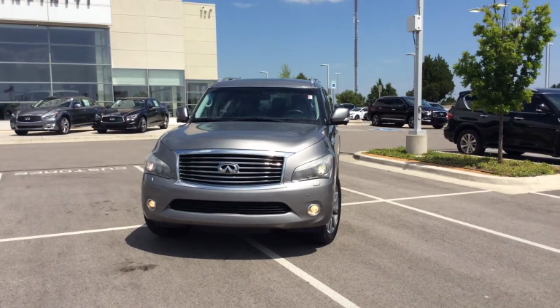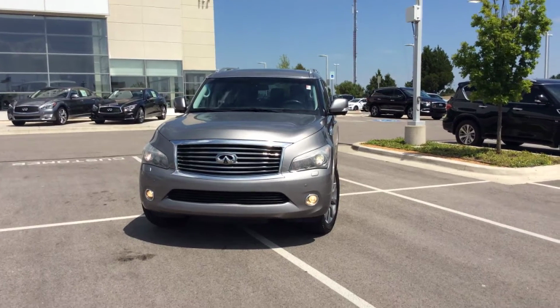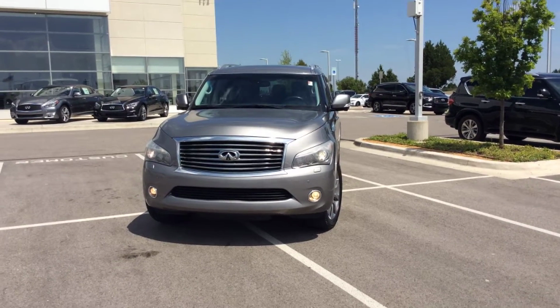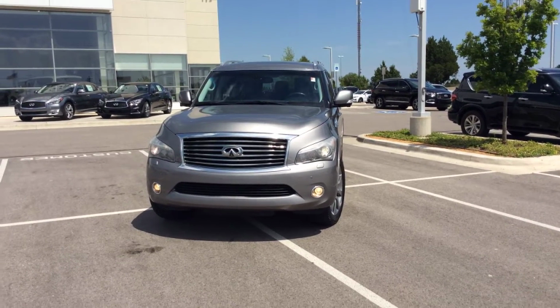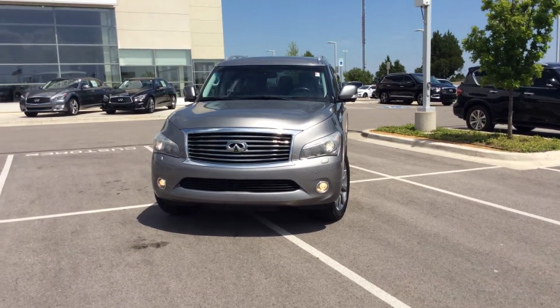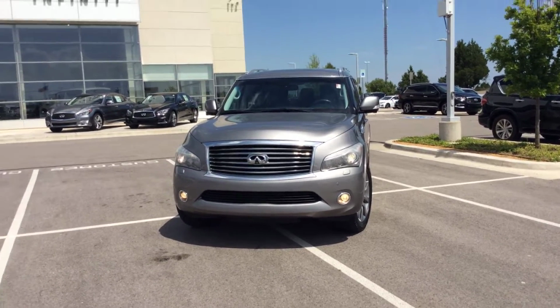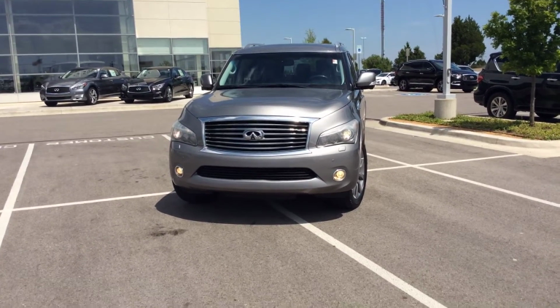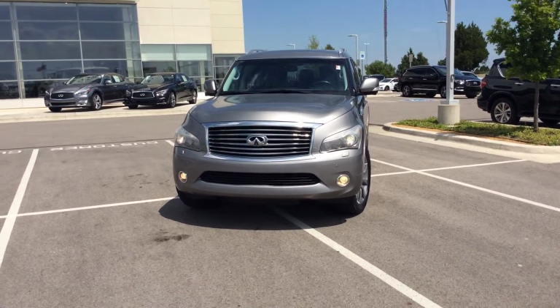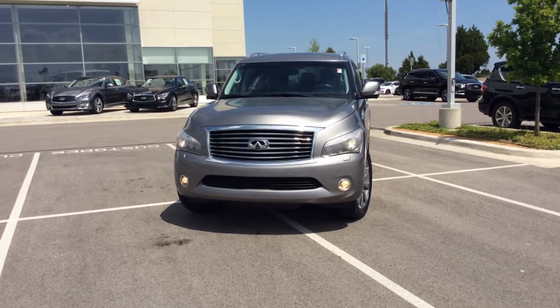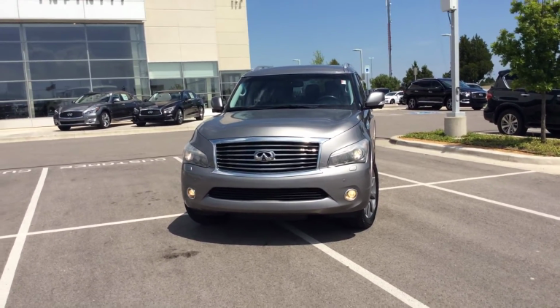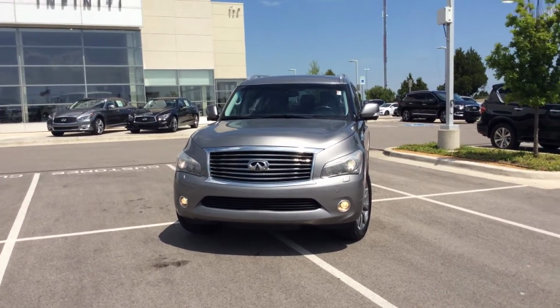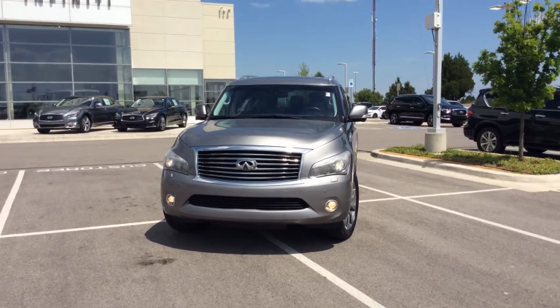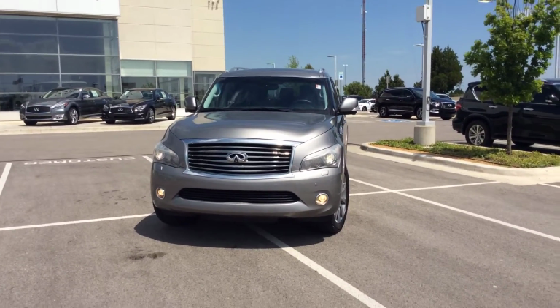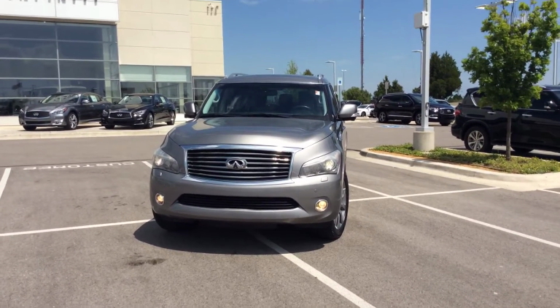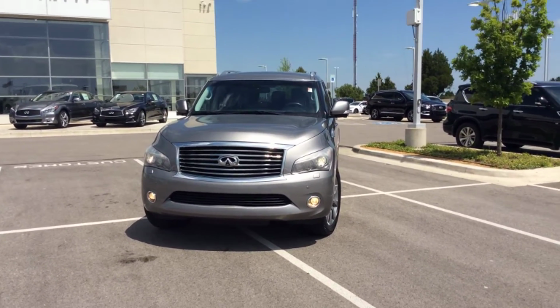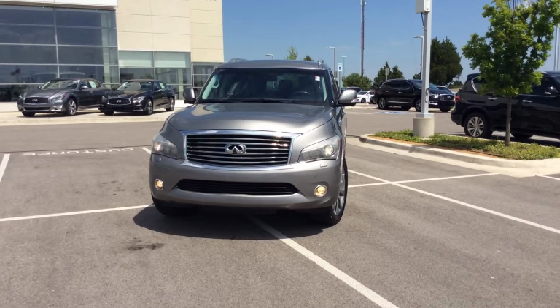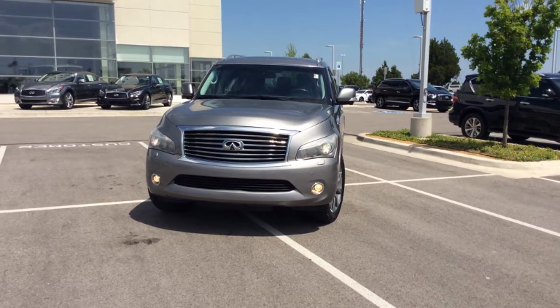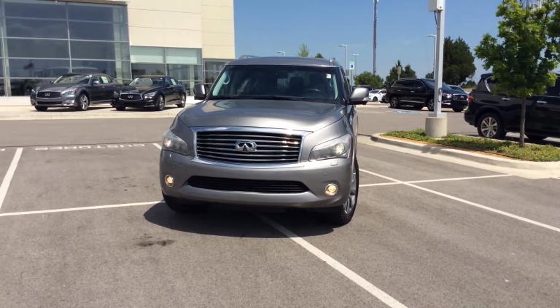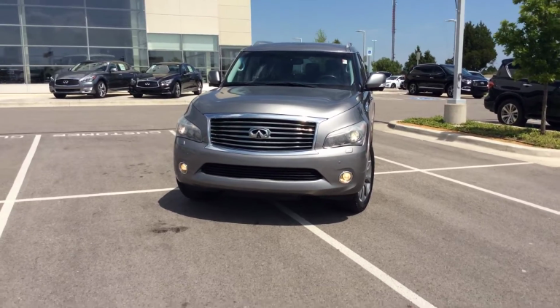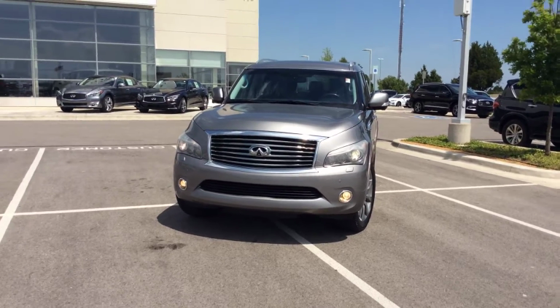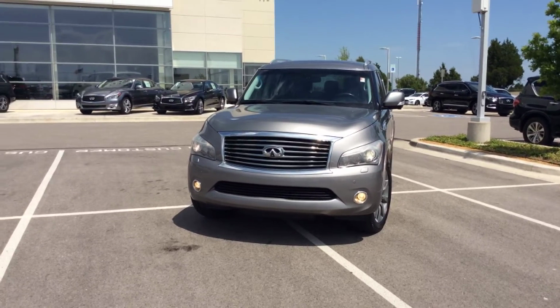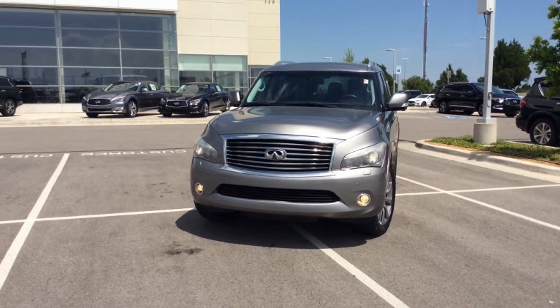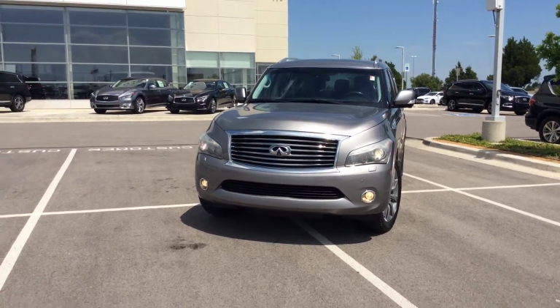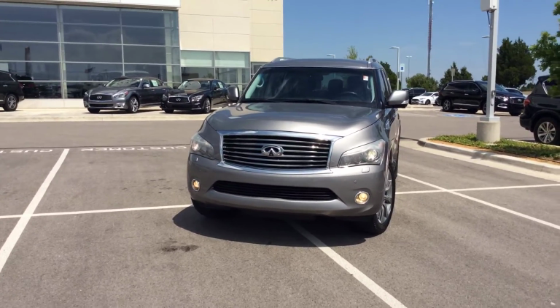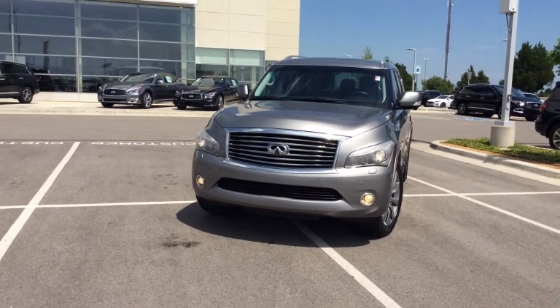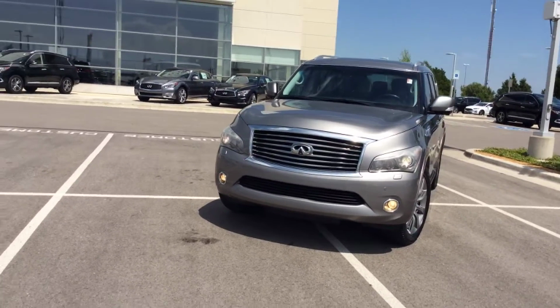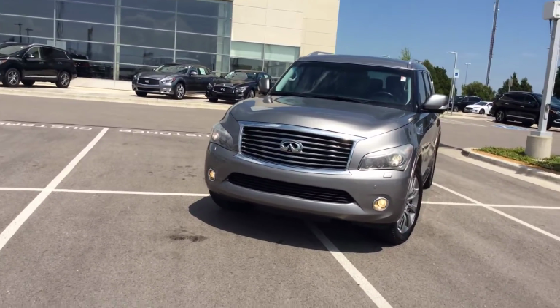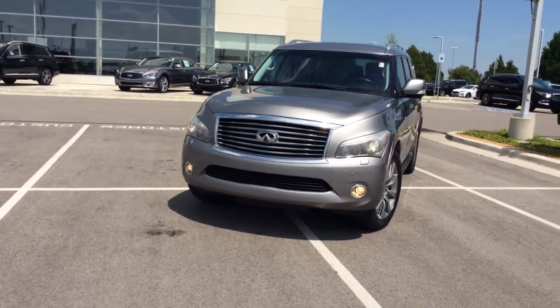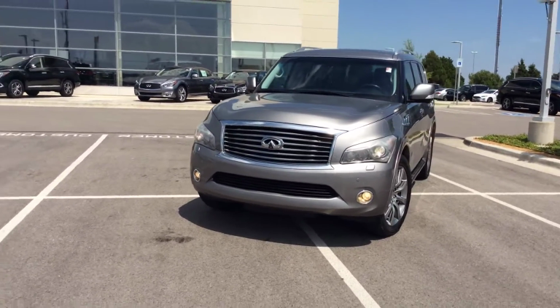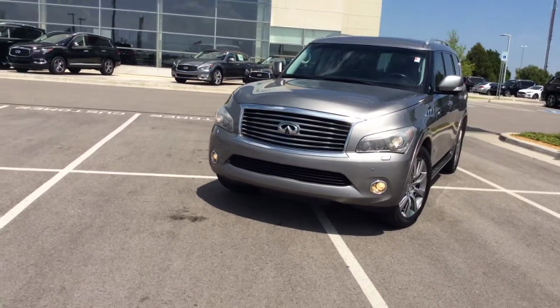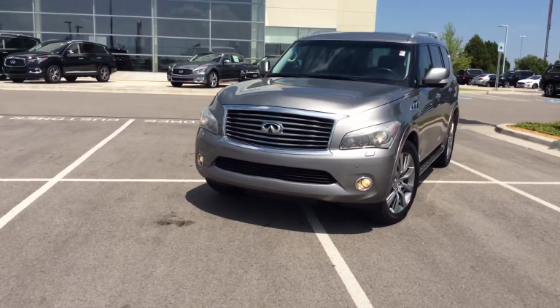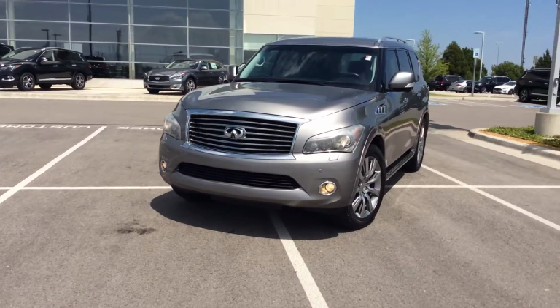How are you, Ms. Oliver? My name is AJ. This is the 2011 QX56 and it is the top of the line, fully loaded.